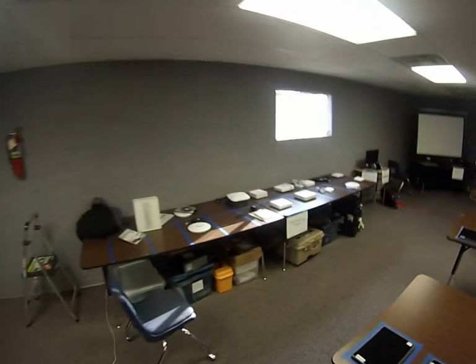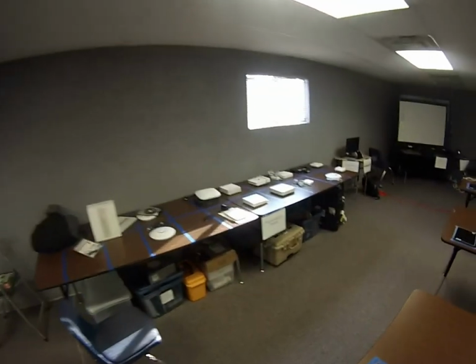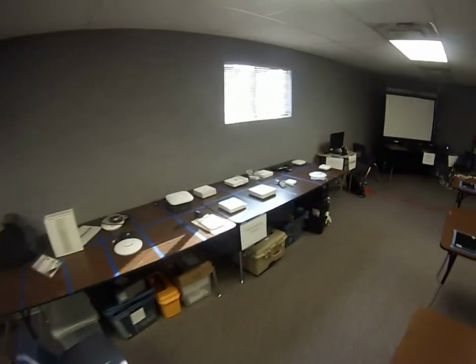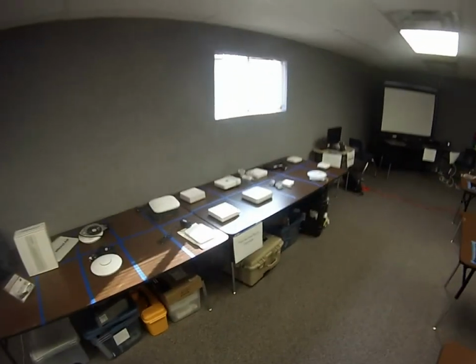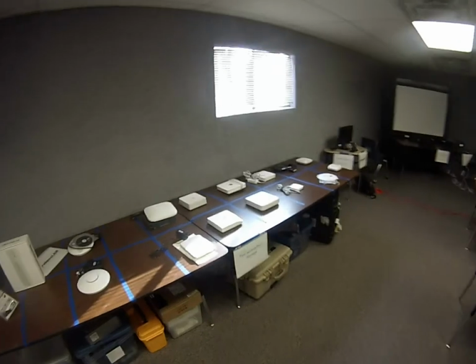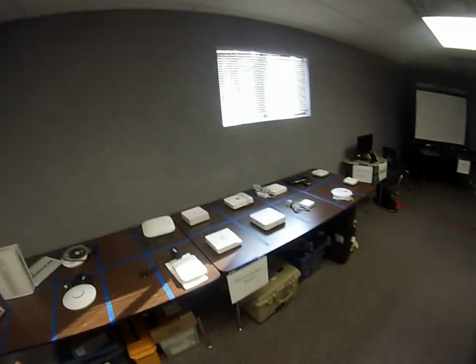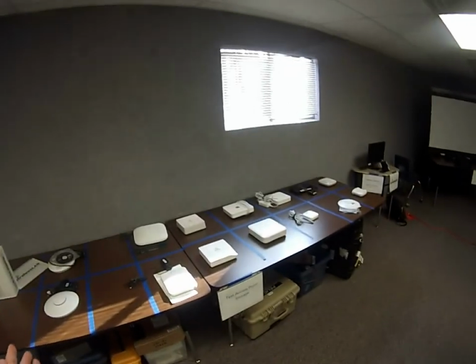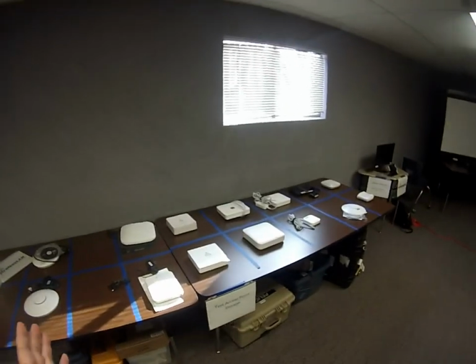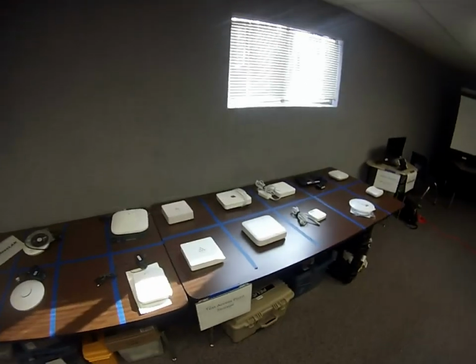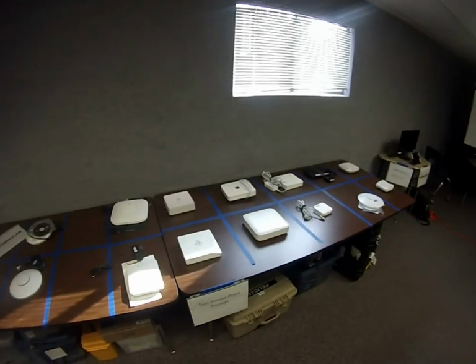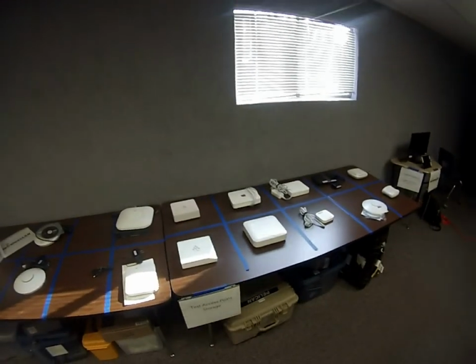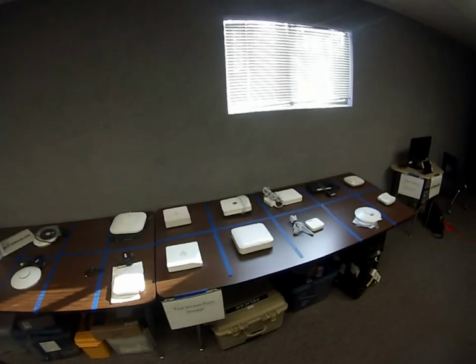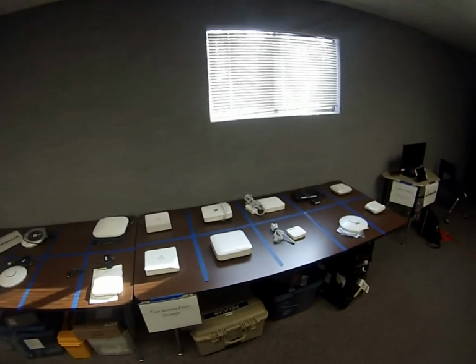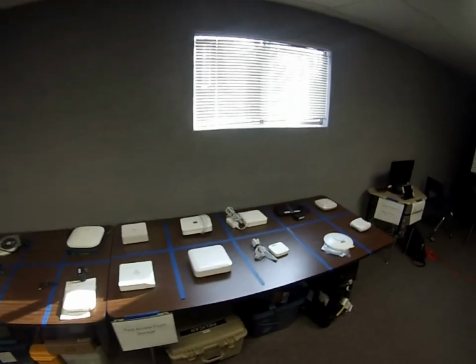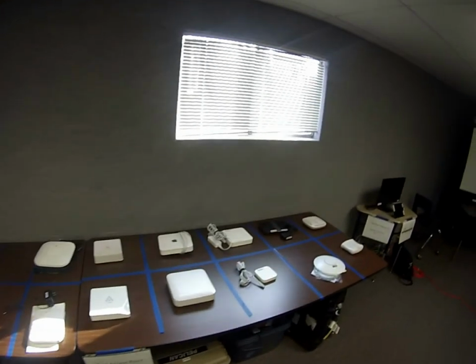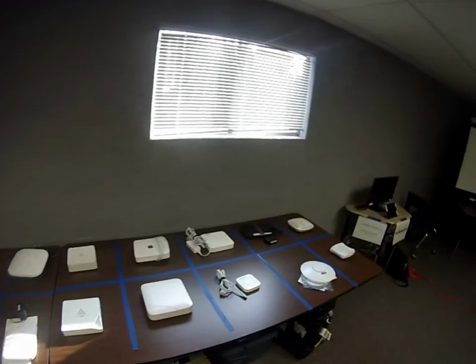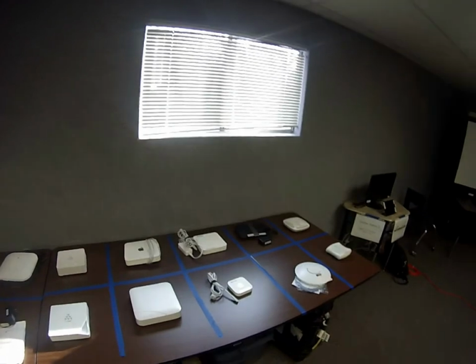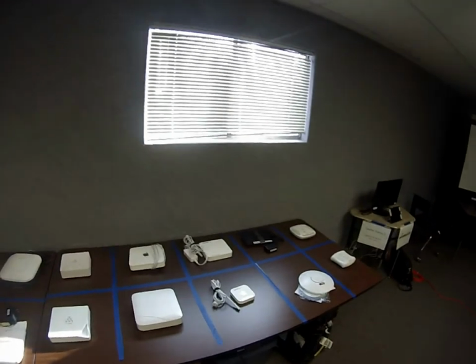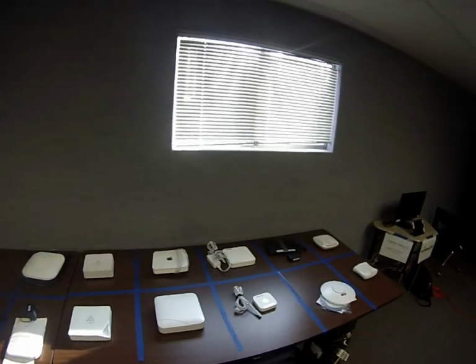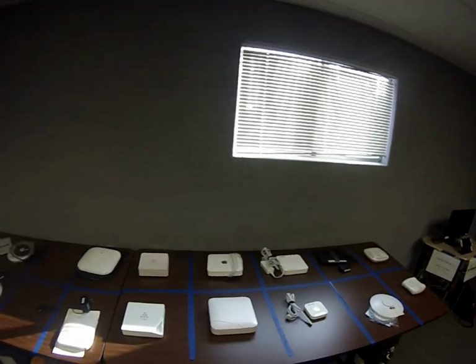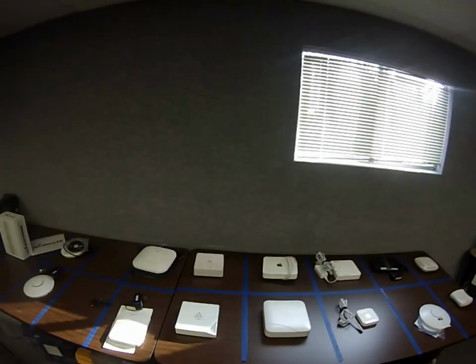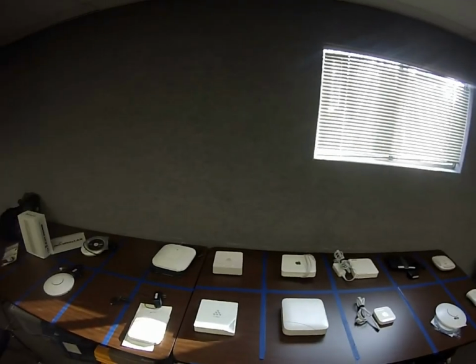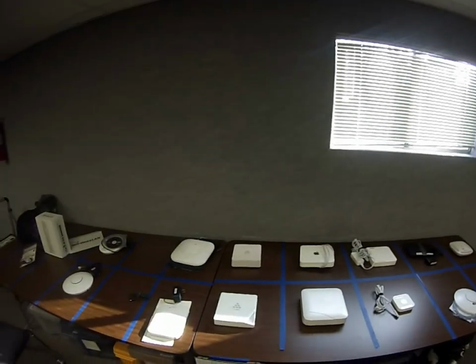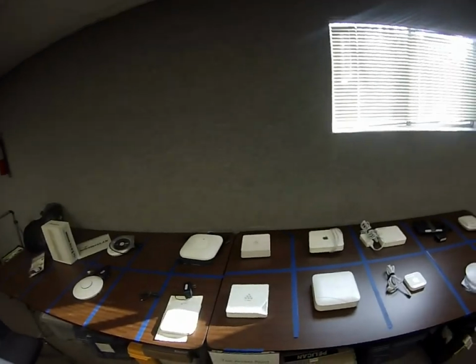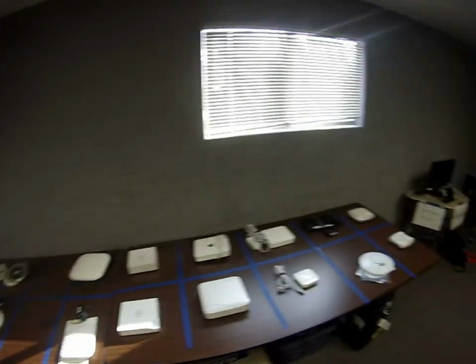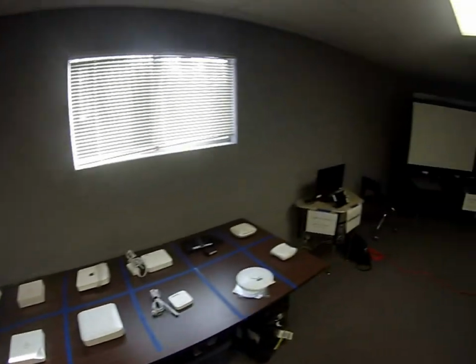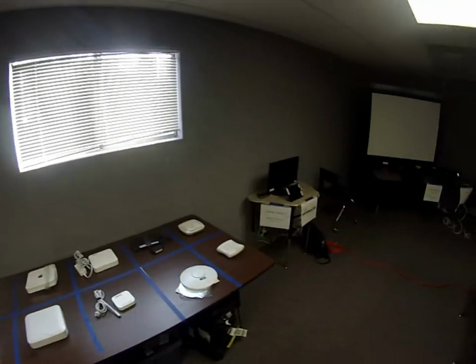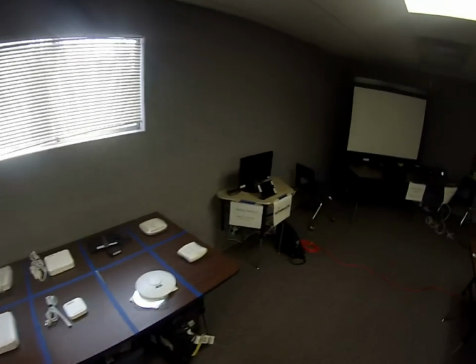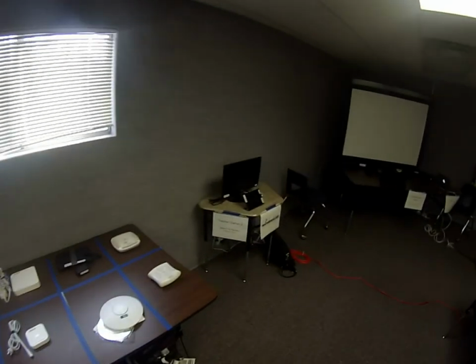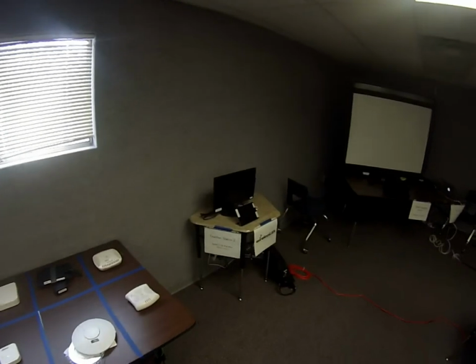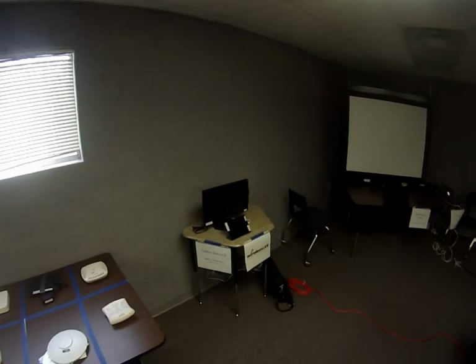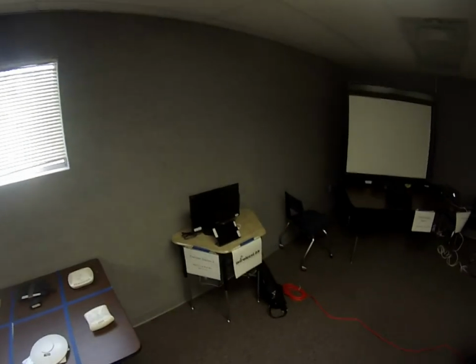We have a series of APs we'll be testing. This is the real test access point storage. Throughout the week we'll be rotating different devices through here — this is just our setup that we're going to be testing on.